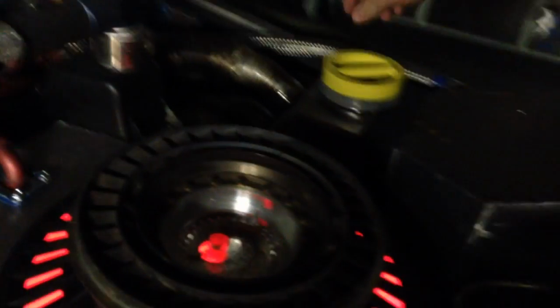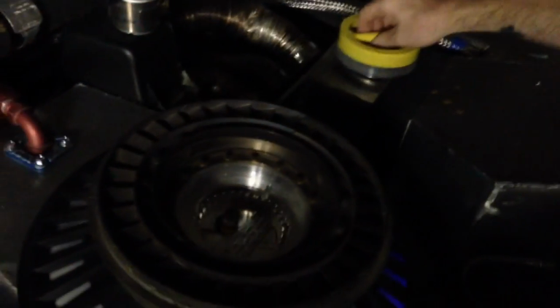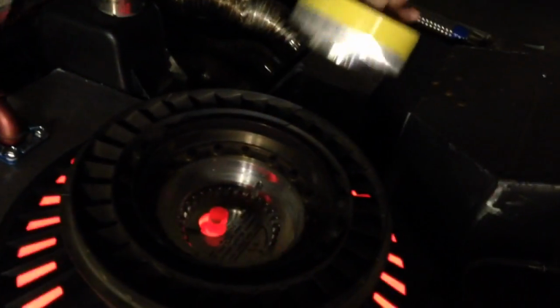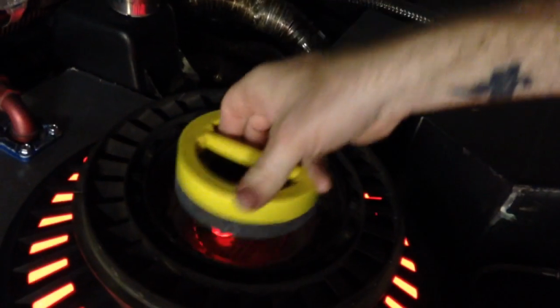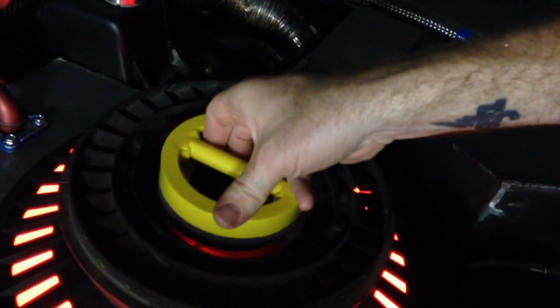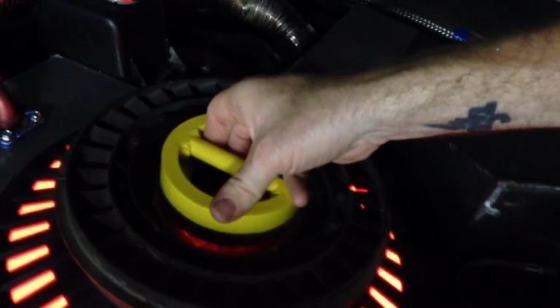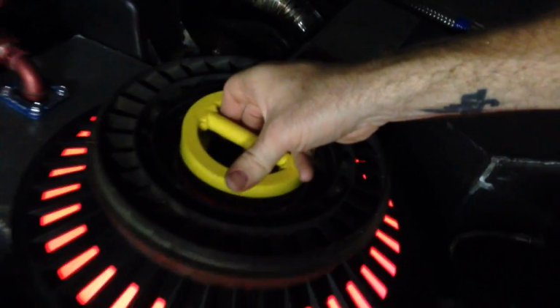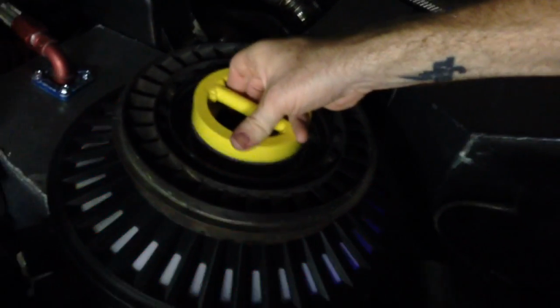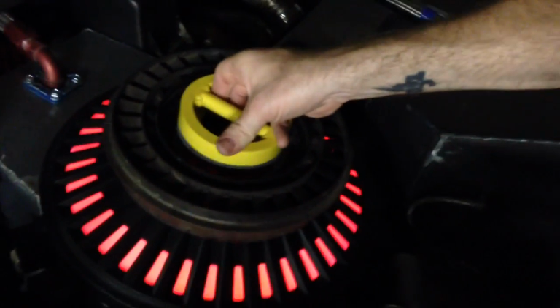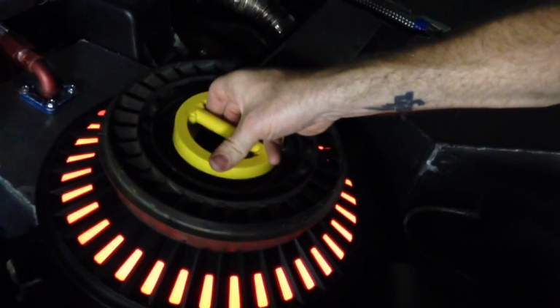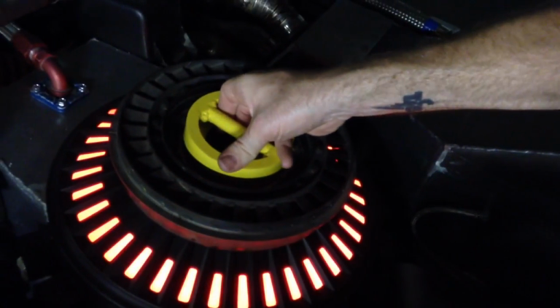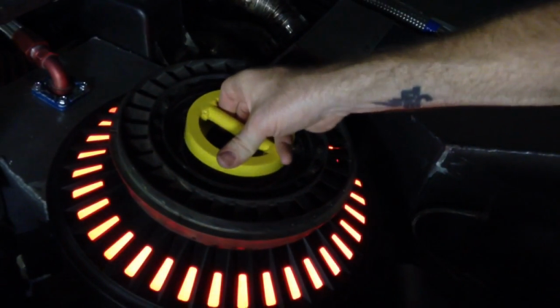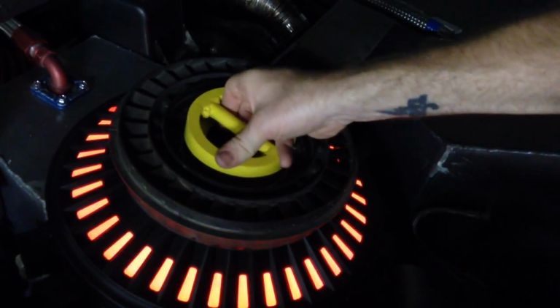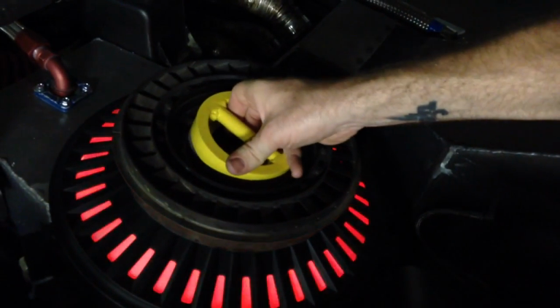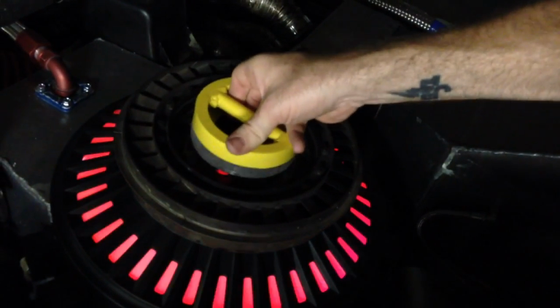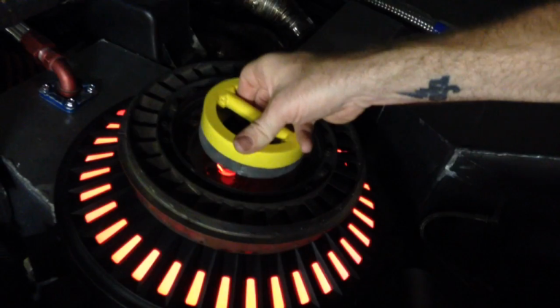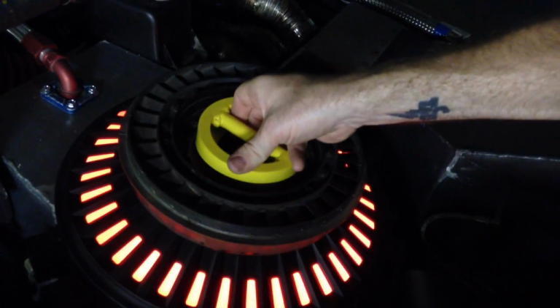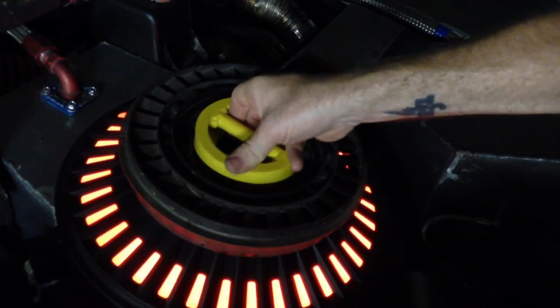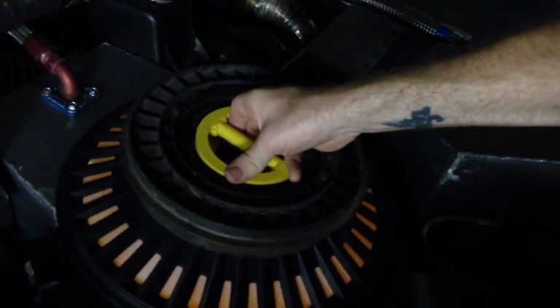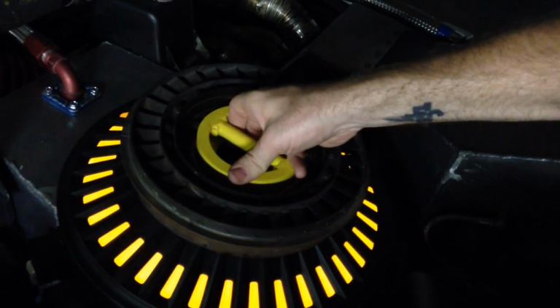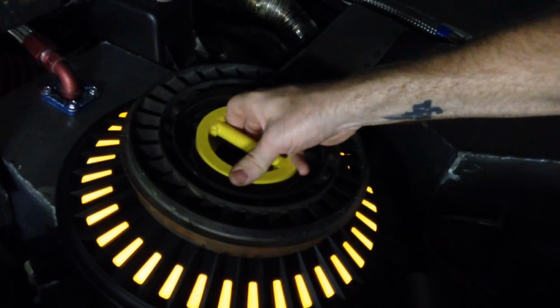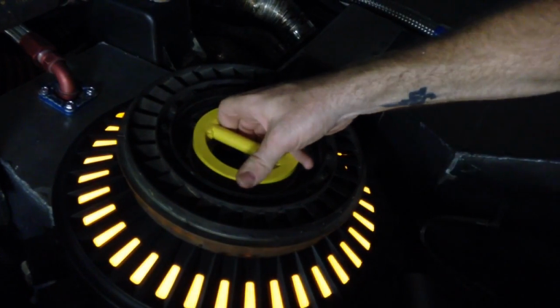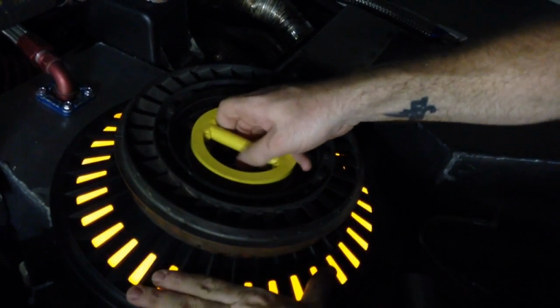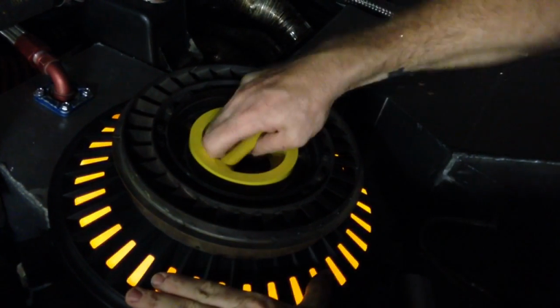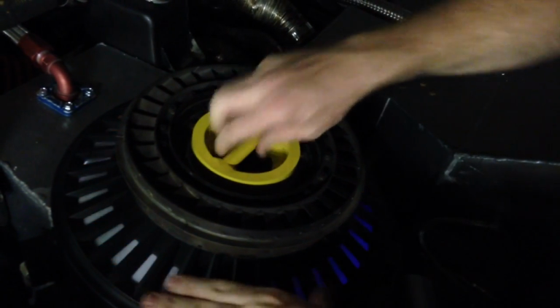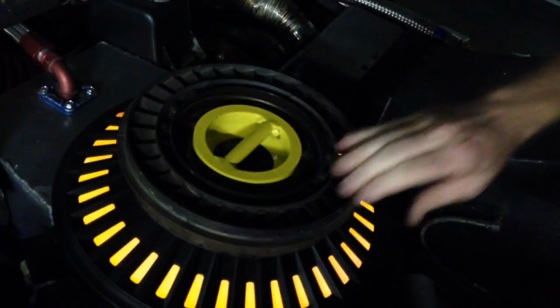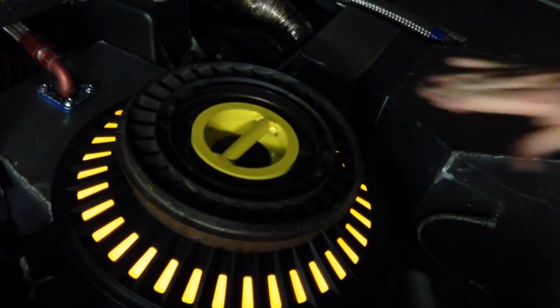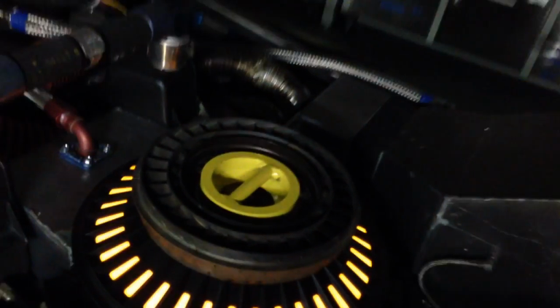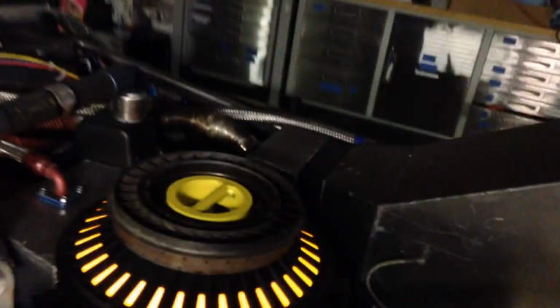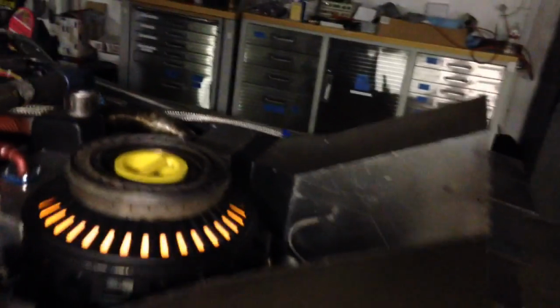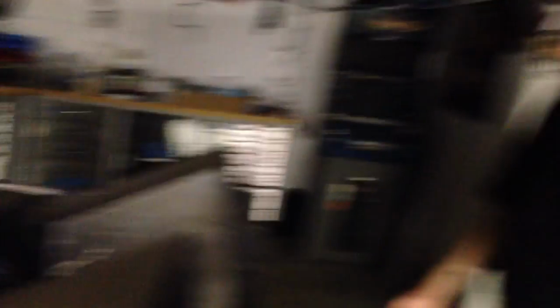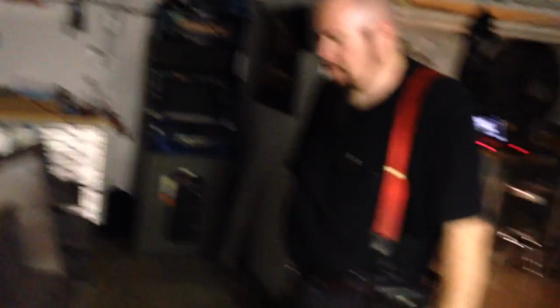Let's put the lid back in place. This is tricky because you have to do it softly — you don't want to cause any sparks. There we go. And you can see it's all safe now. We're back in yellow mode and it's nice and safe.